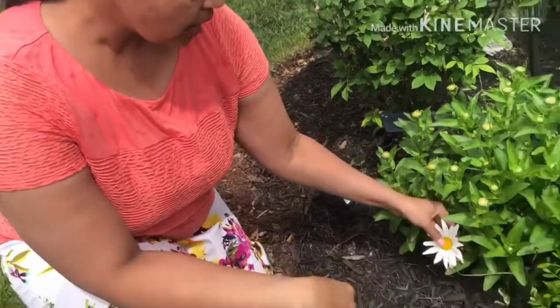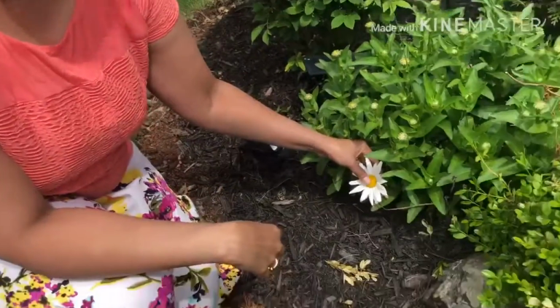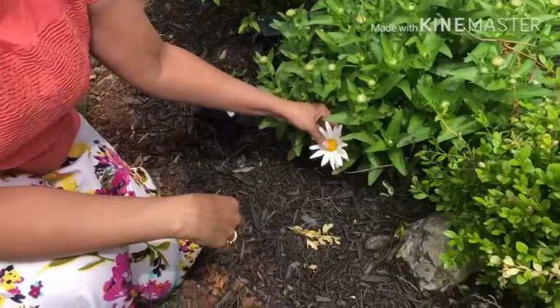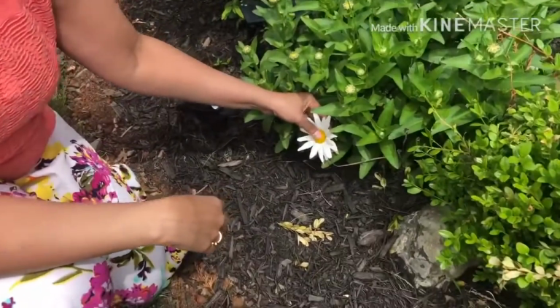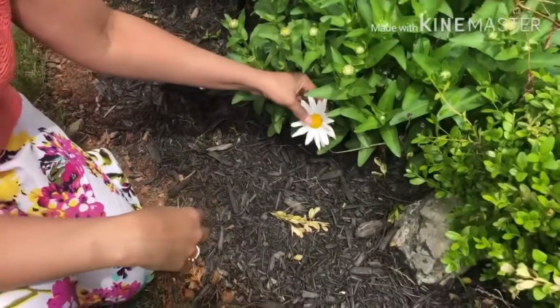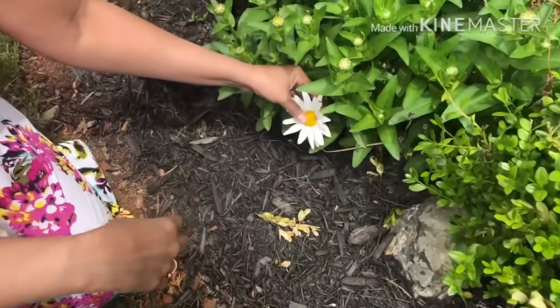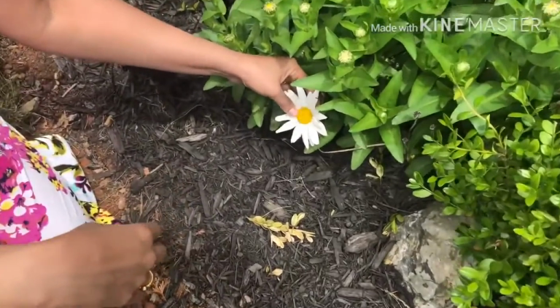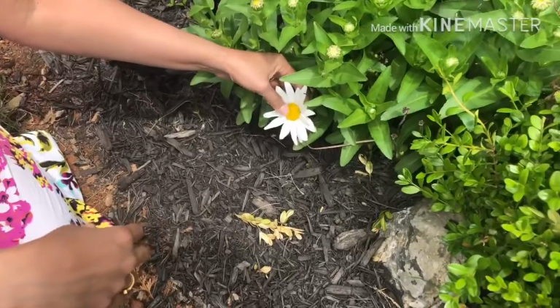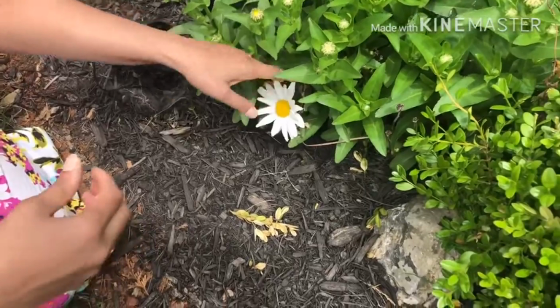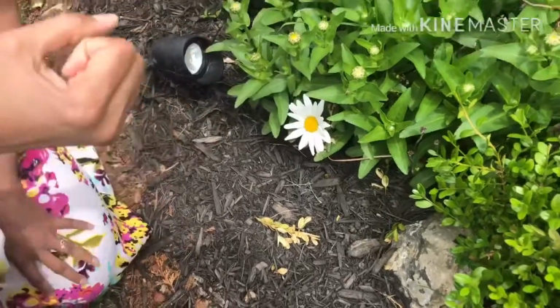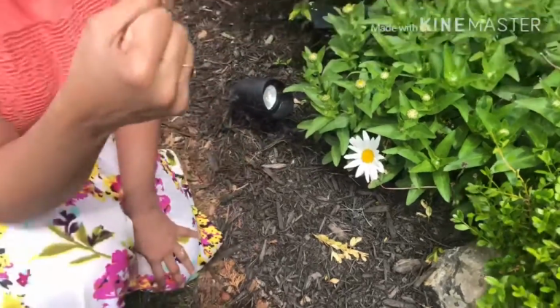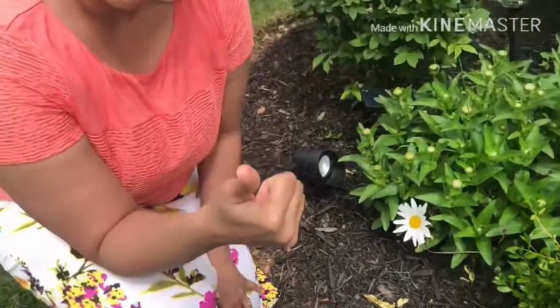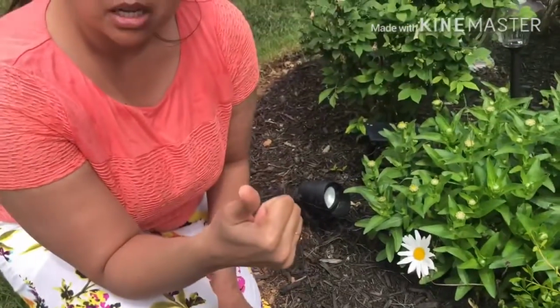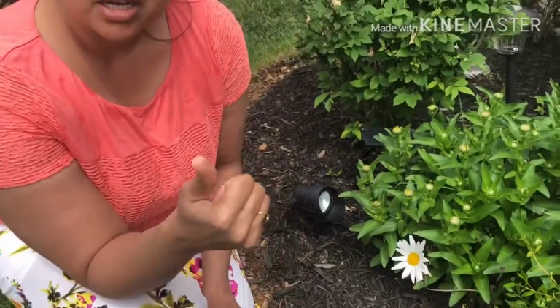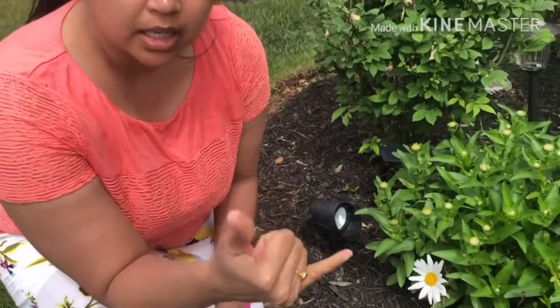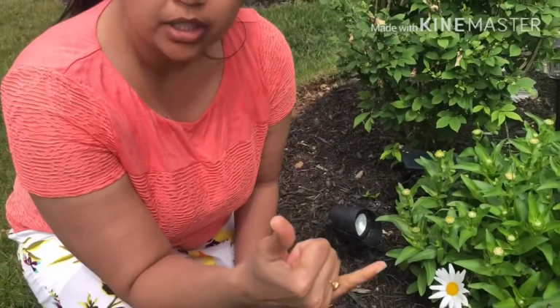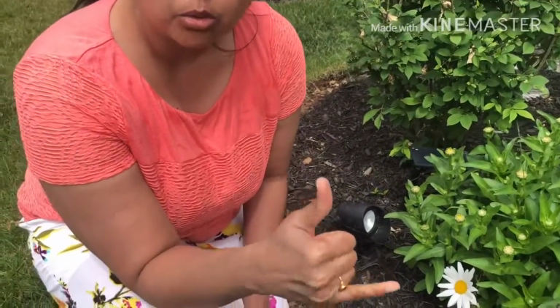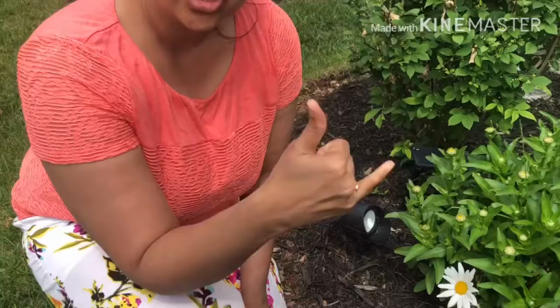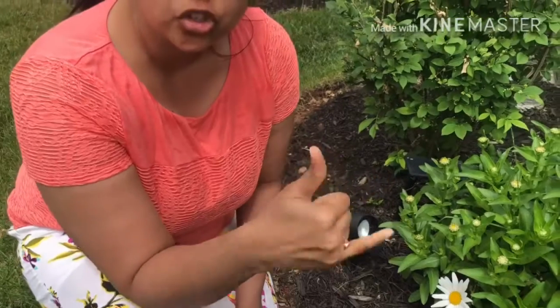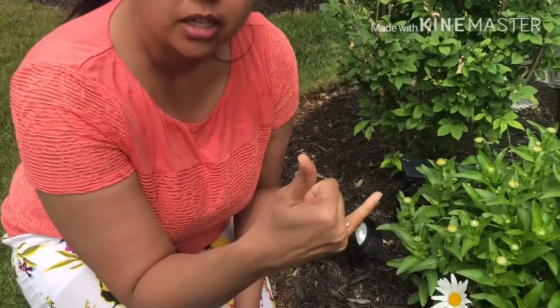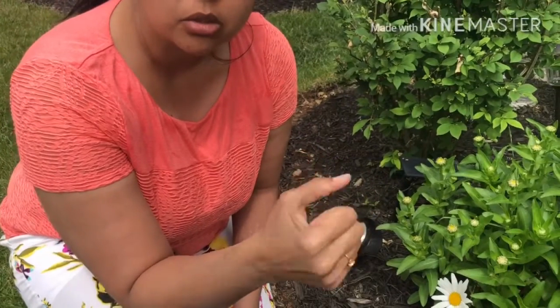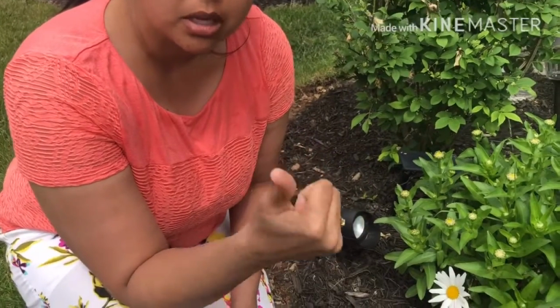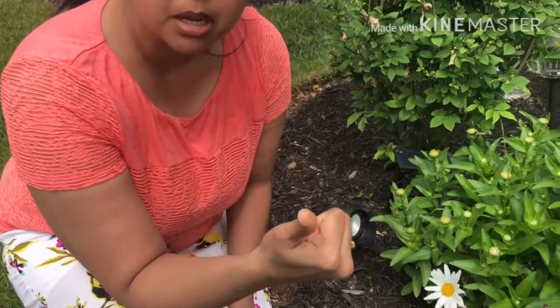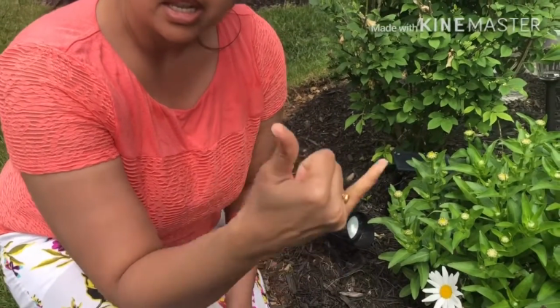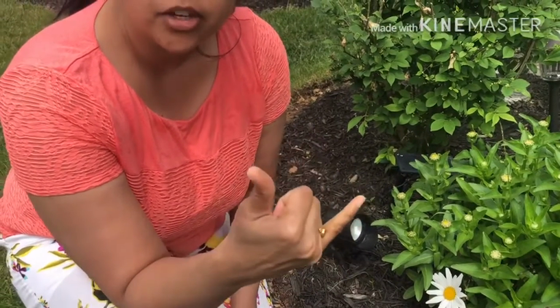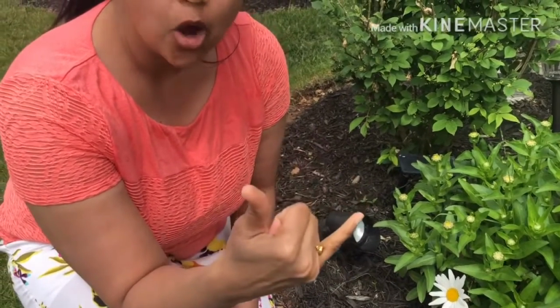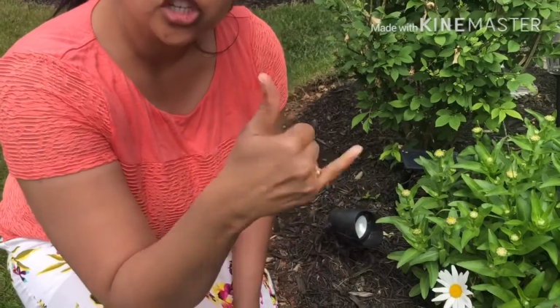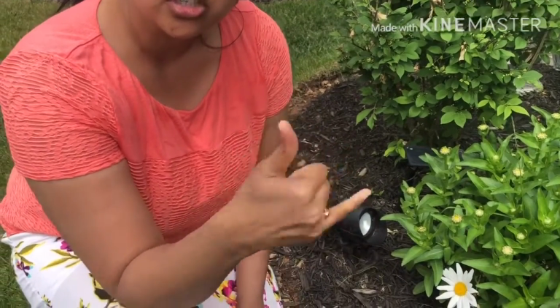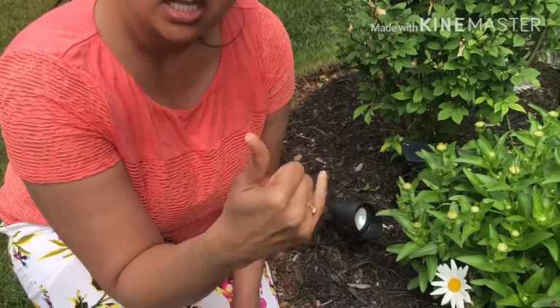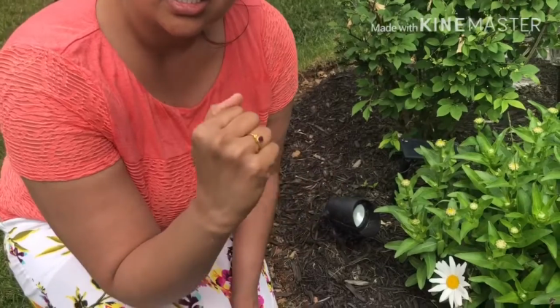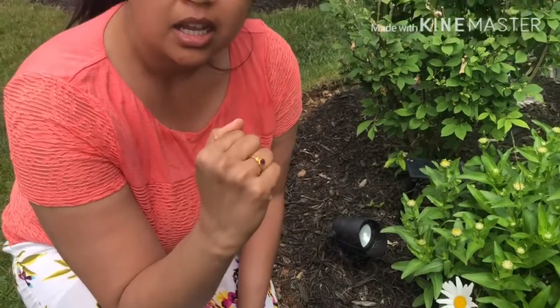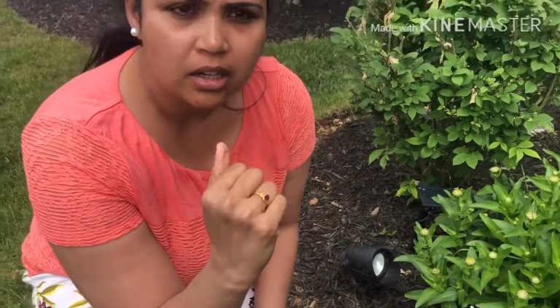Yellow! Let's make sign language for yellow. Come on — thumbs up, little finger out, shake. It's yellow. Thumbs up, little finger out, shake. It's yellow.